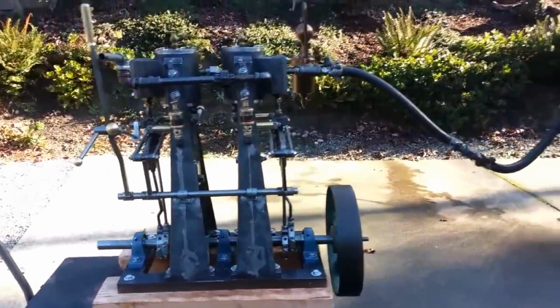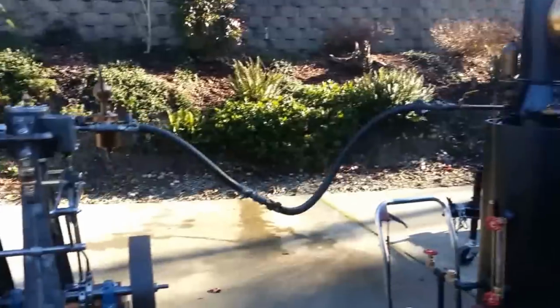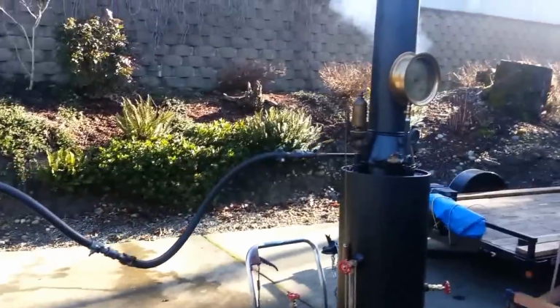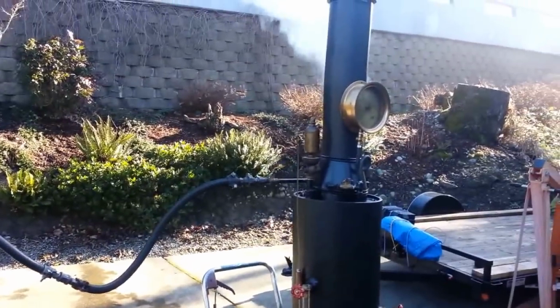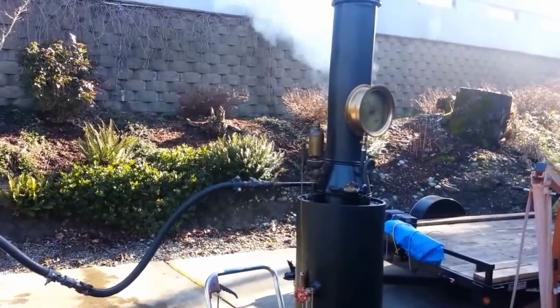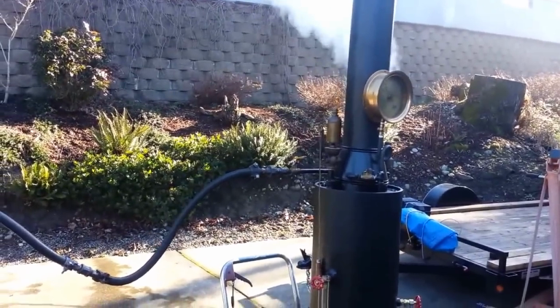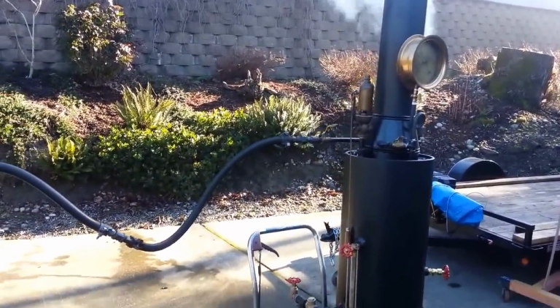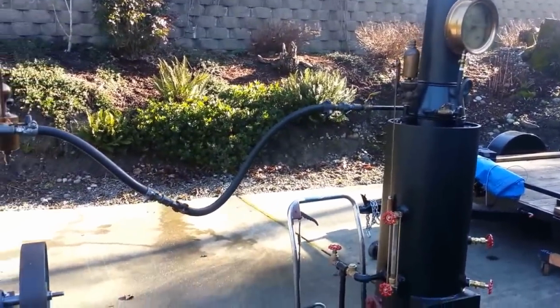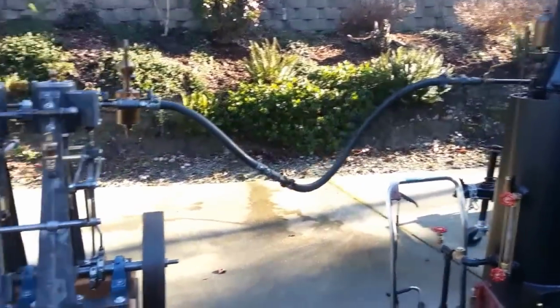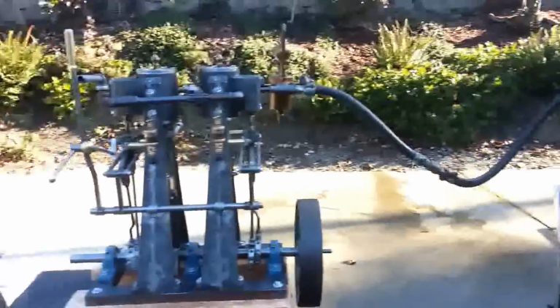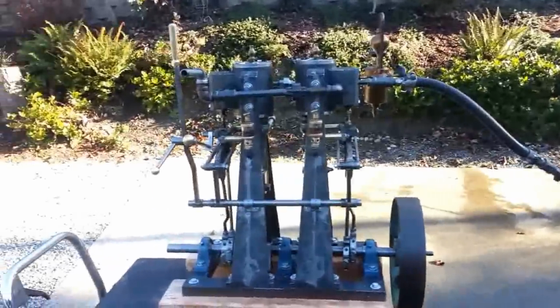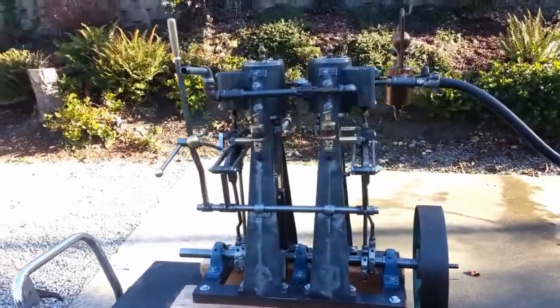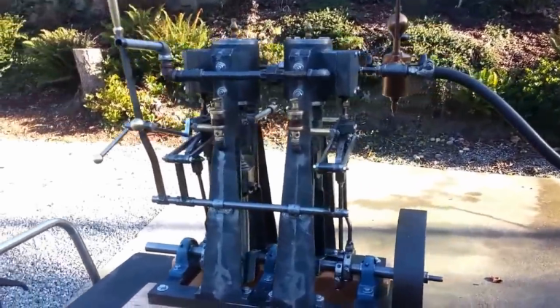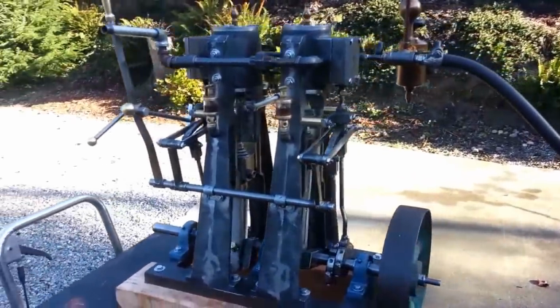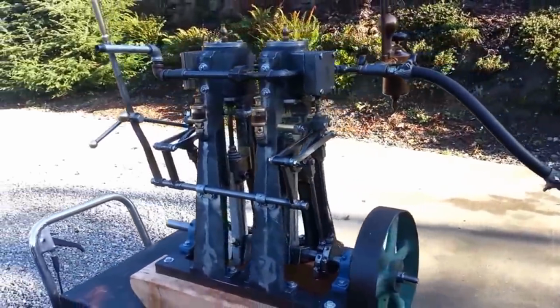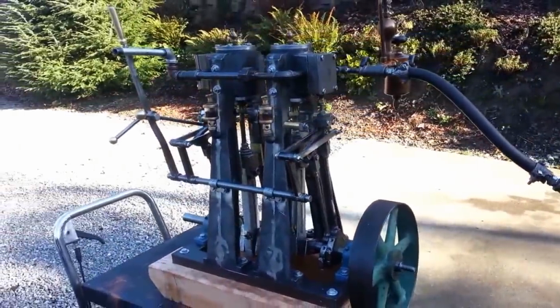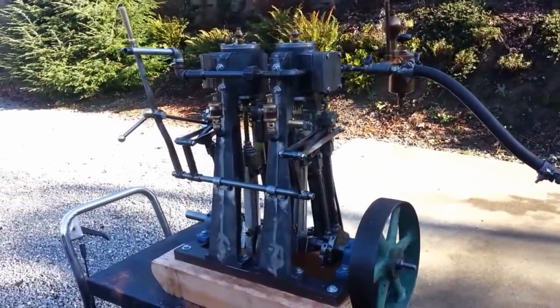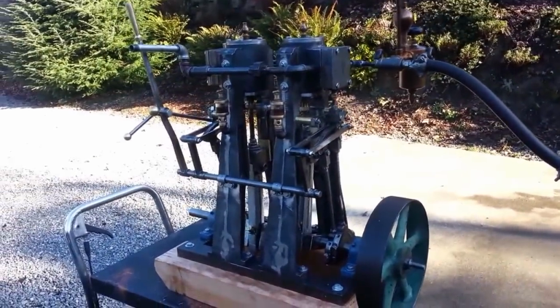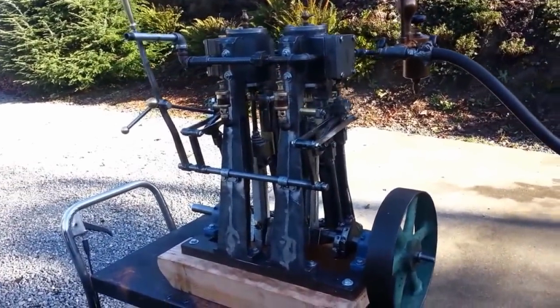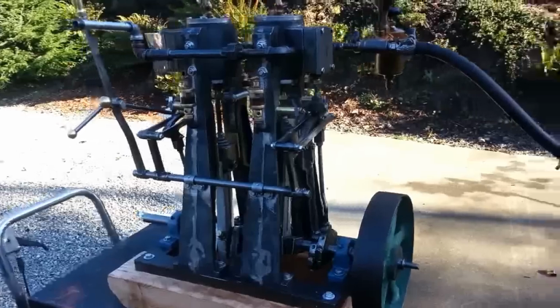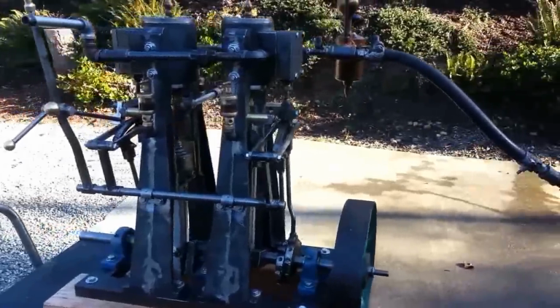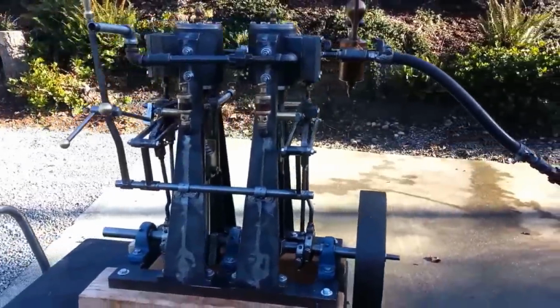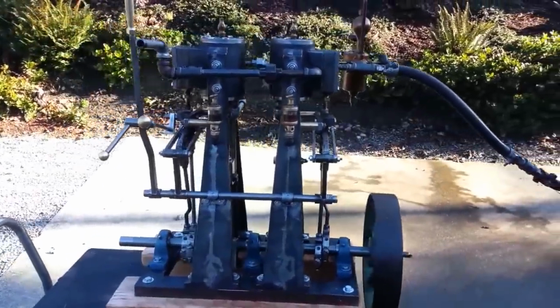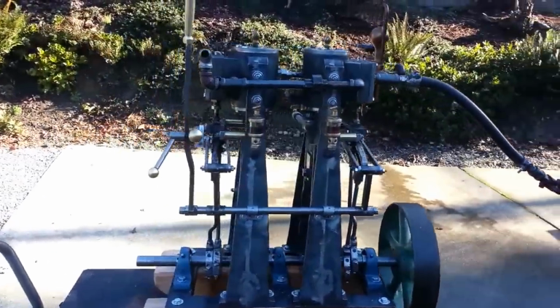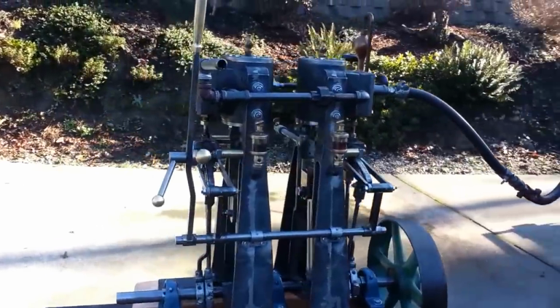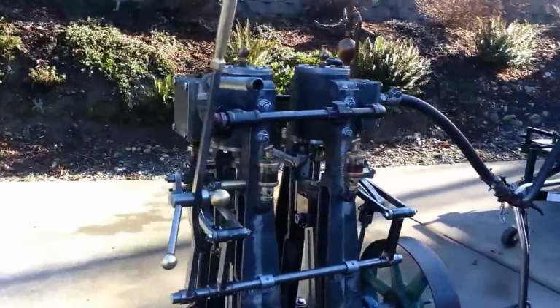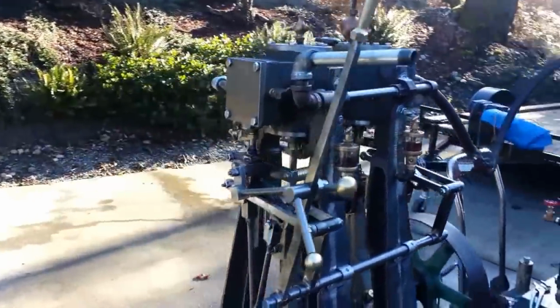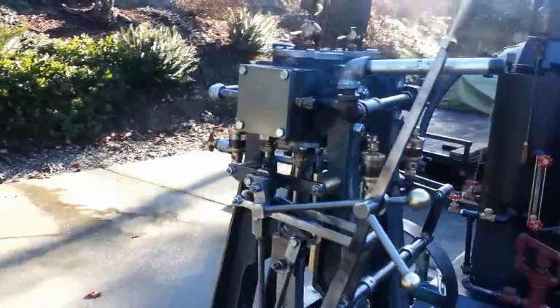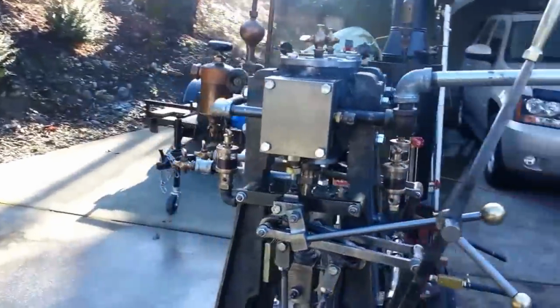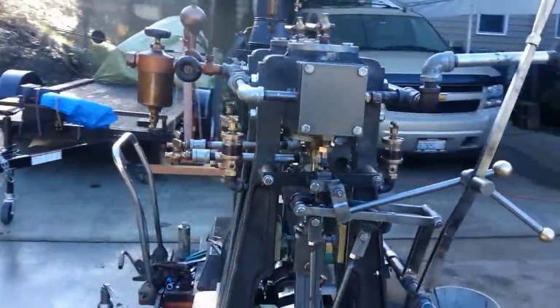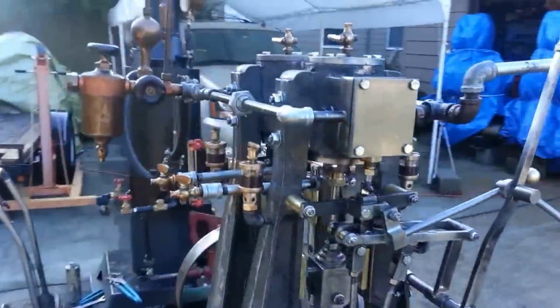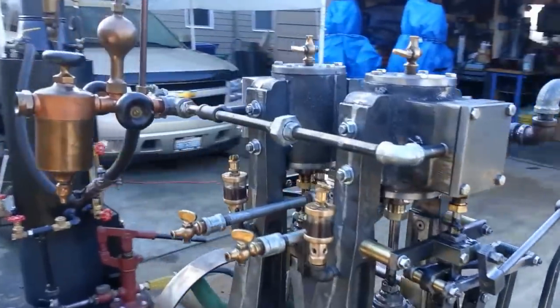Running on one of my smaller boilers. Only a 12 inch, so it runs out of steam basically — the boiler does. I'll turn on the valve and run it for a few minutes.